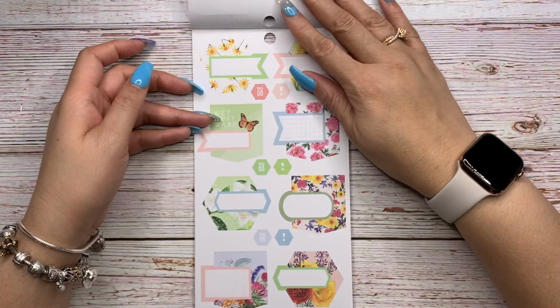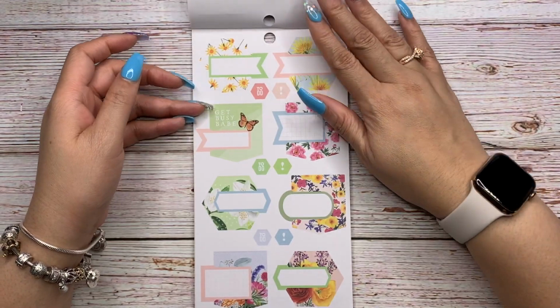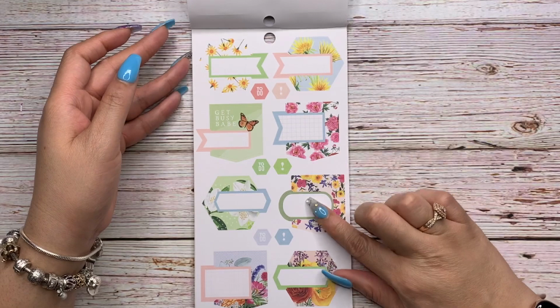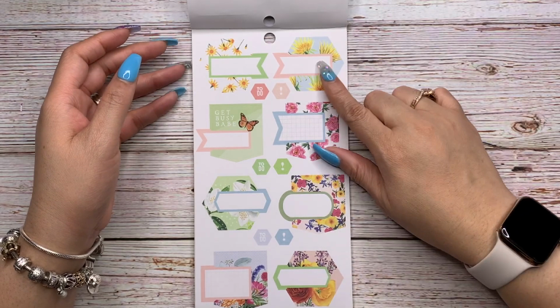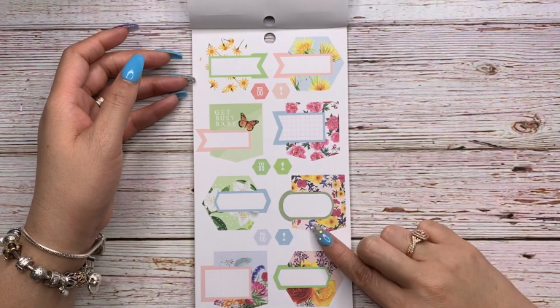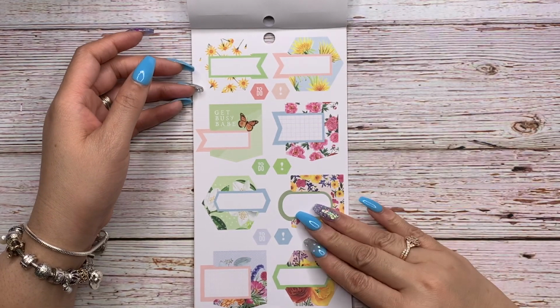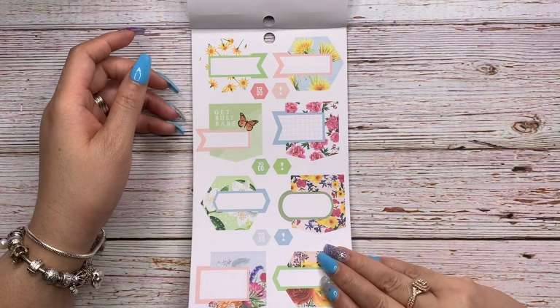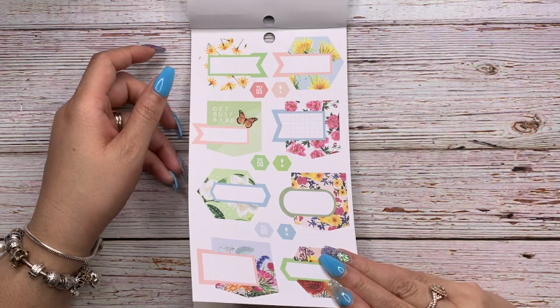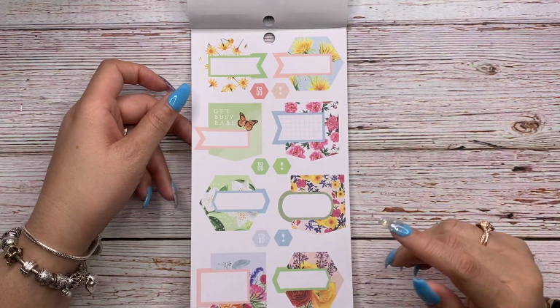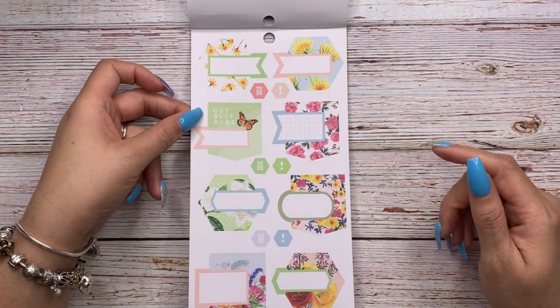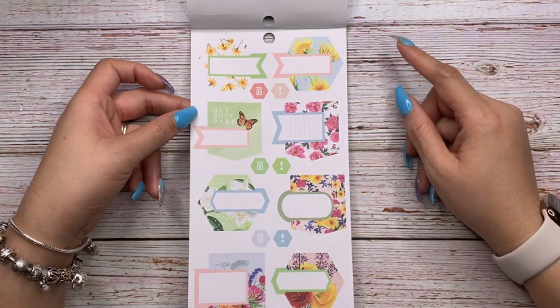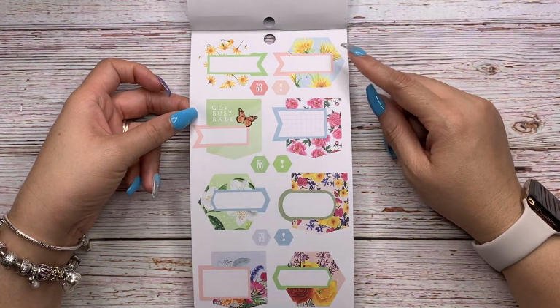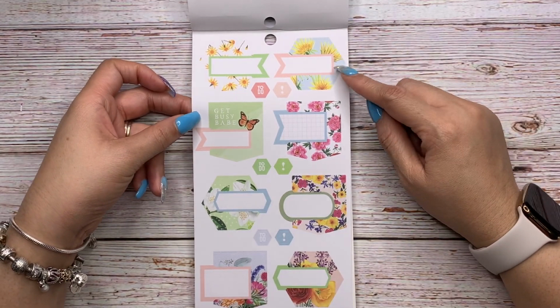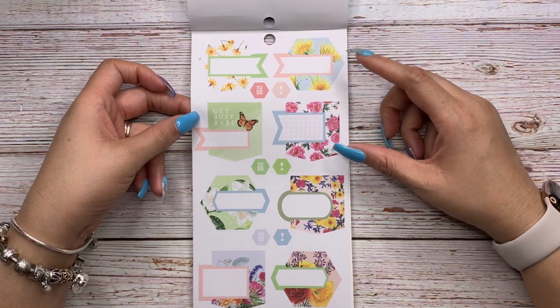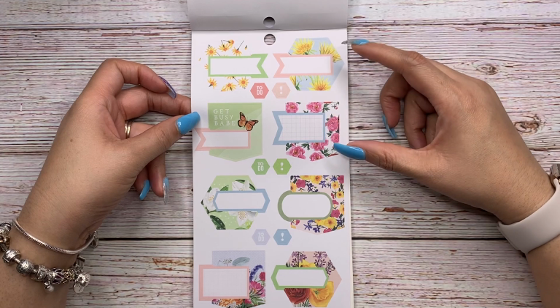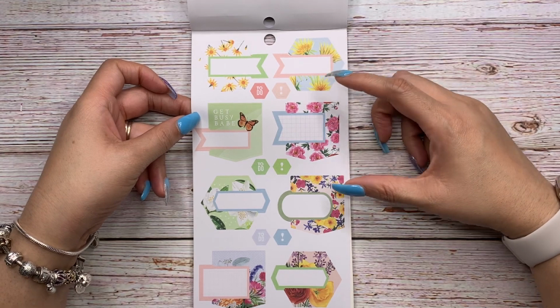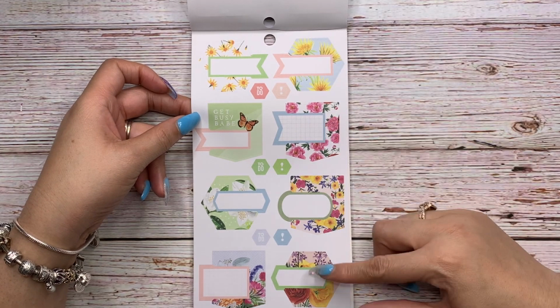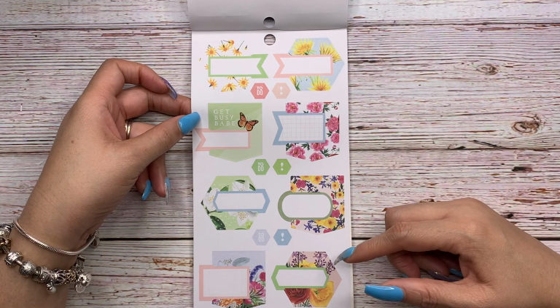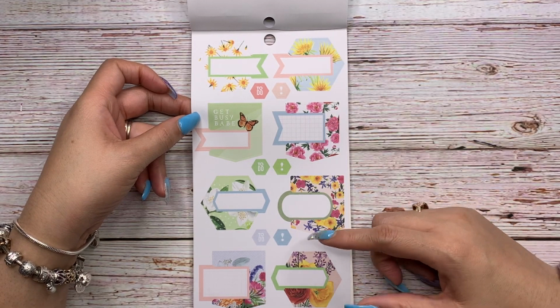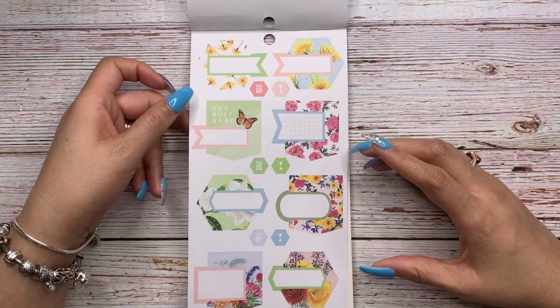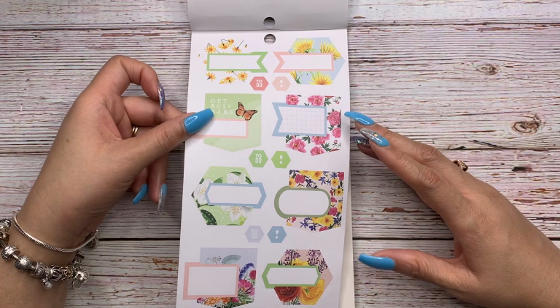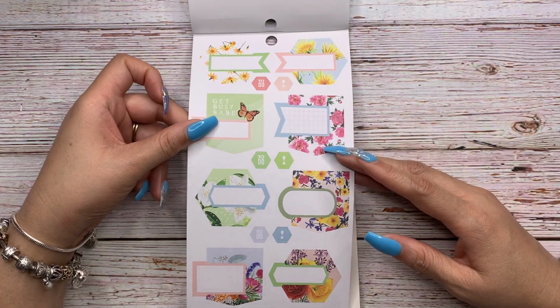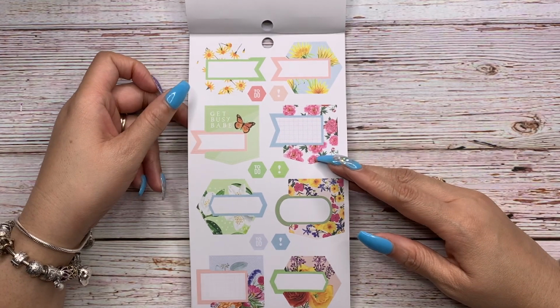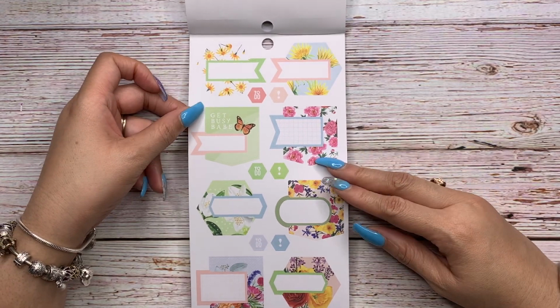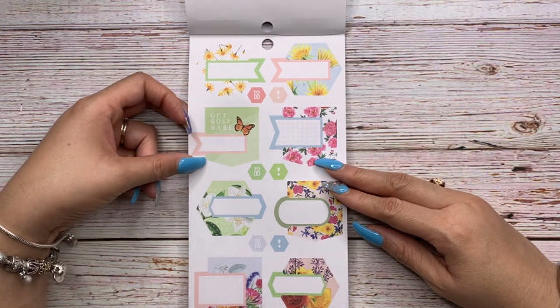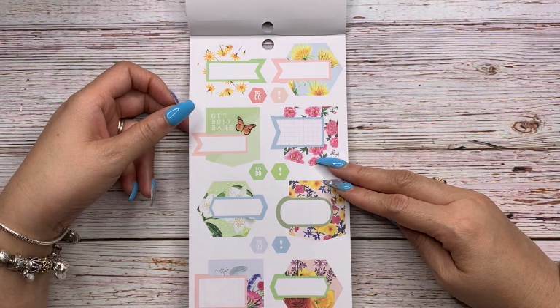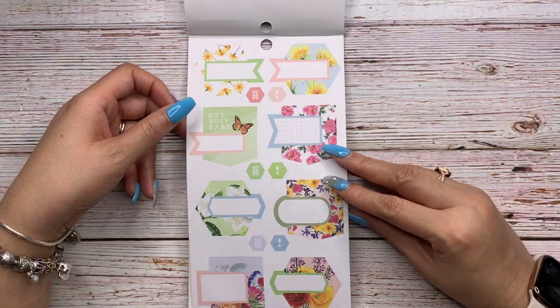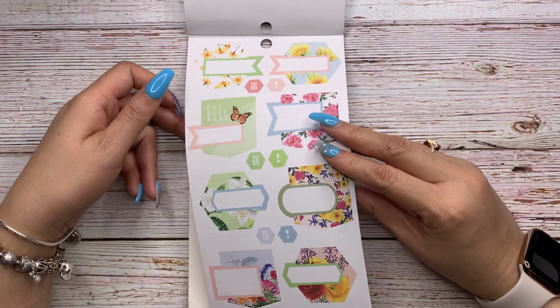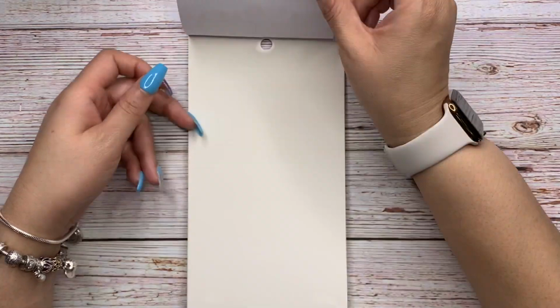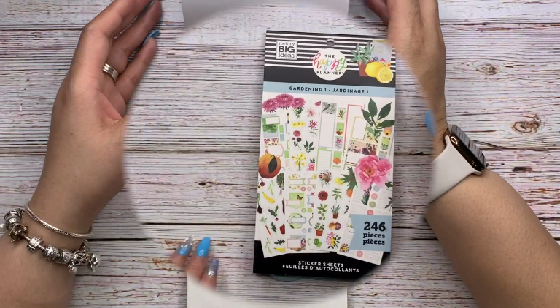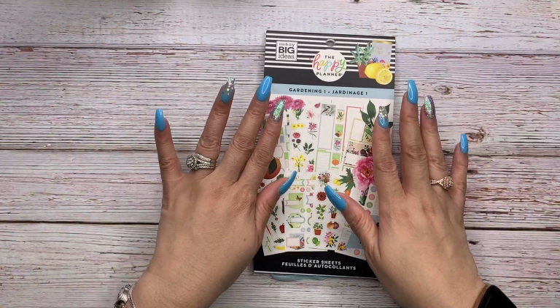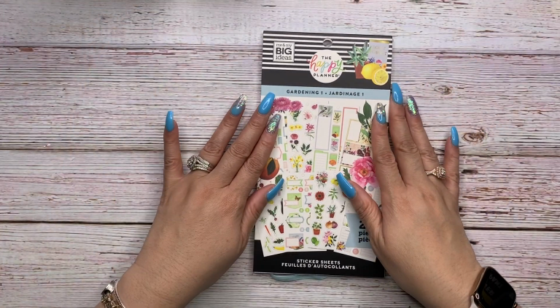There are more layered boxes and they're different shapes — looks like hexagons. I like how big they are; you can probably cover more than a full box with those.